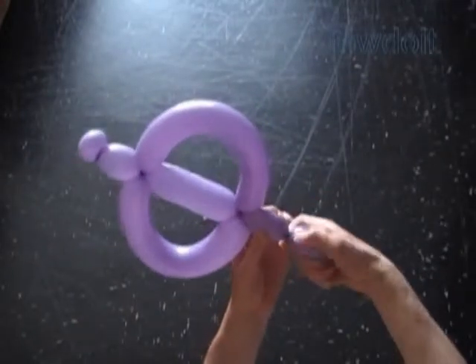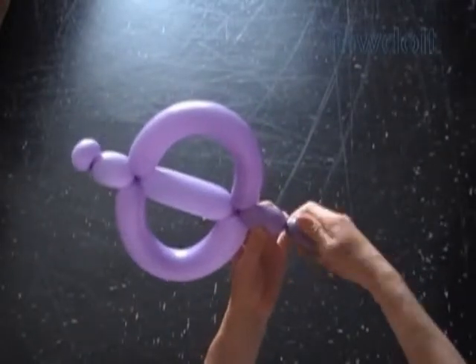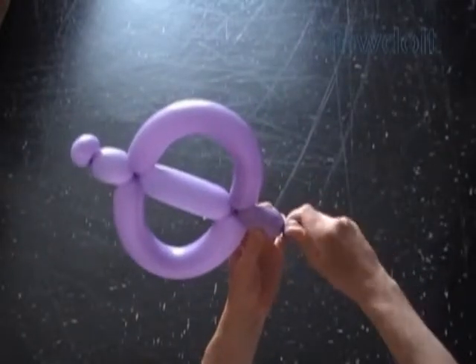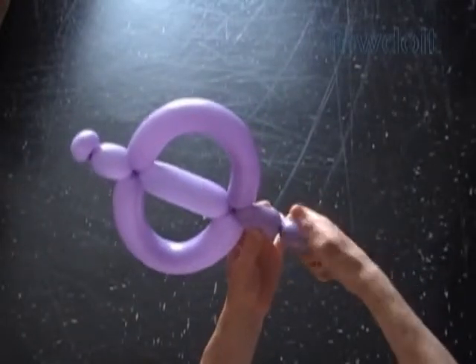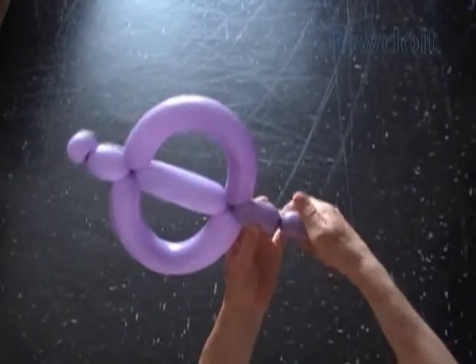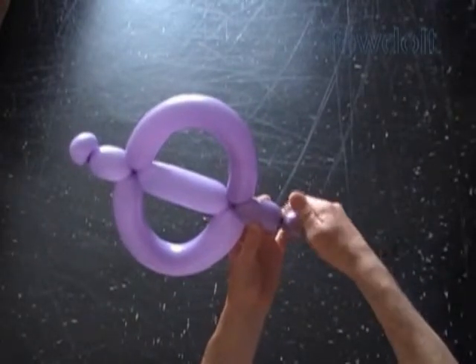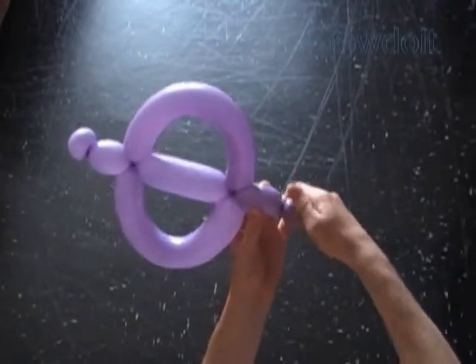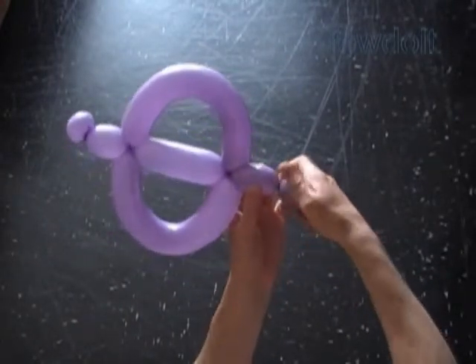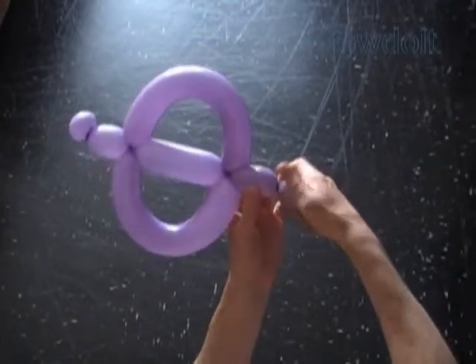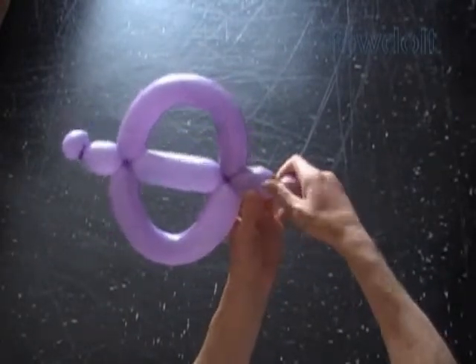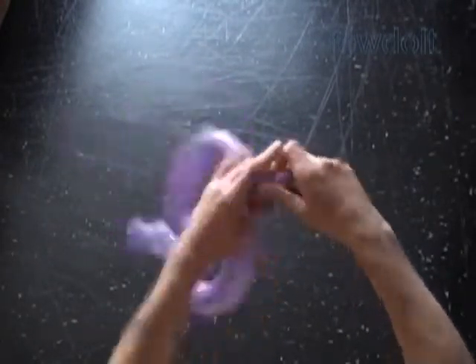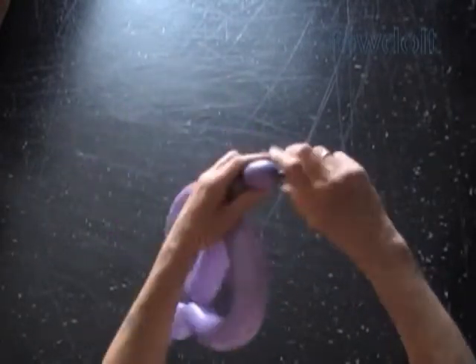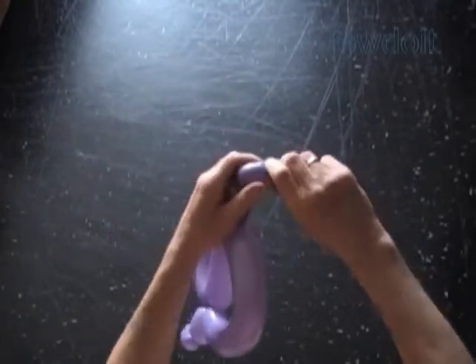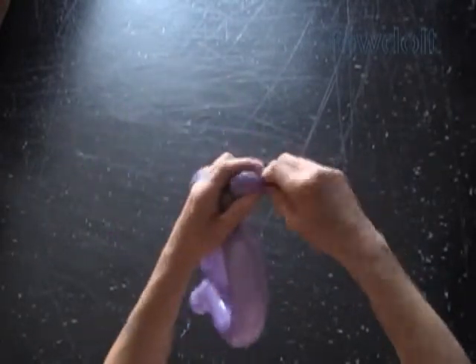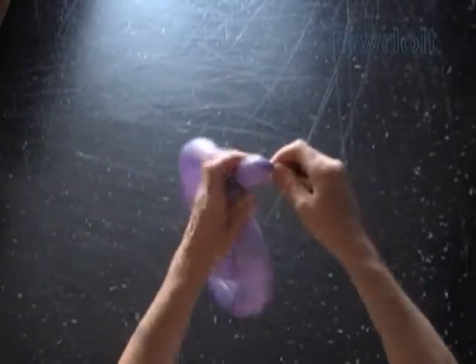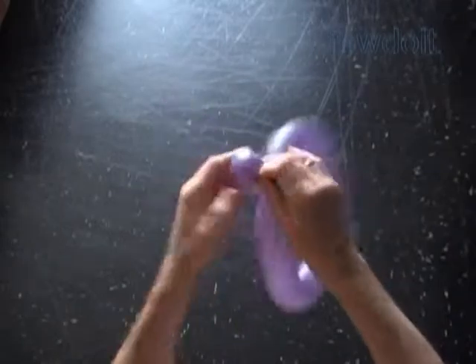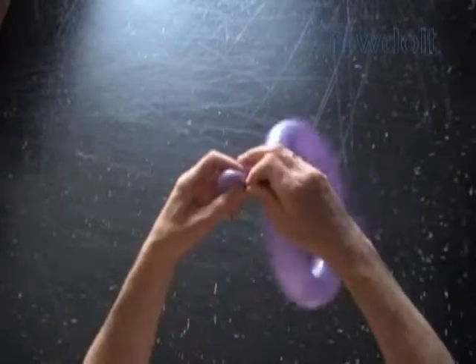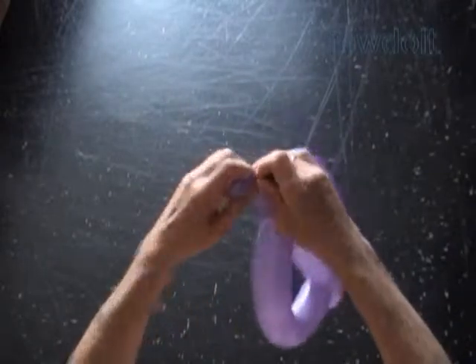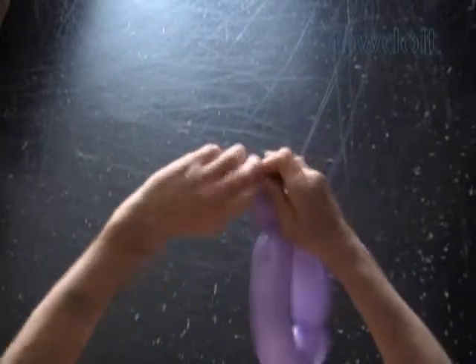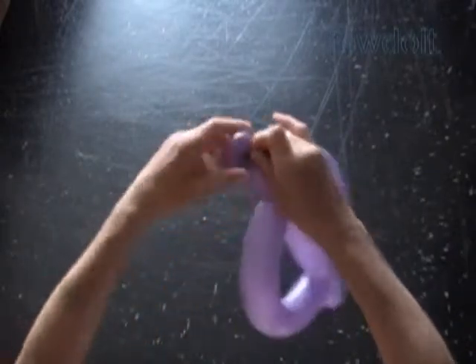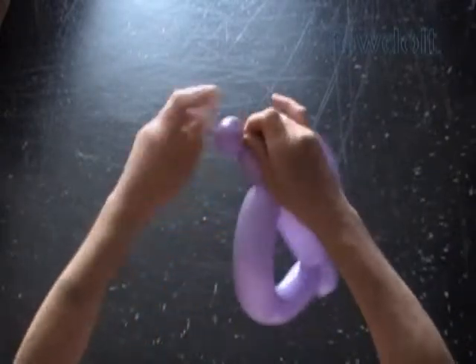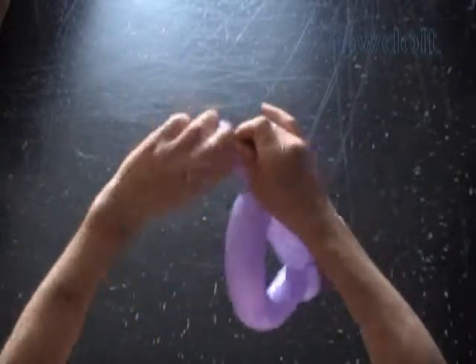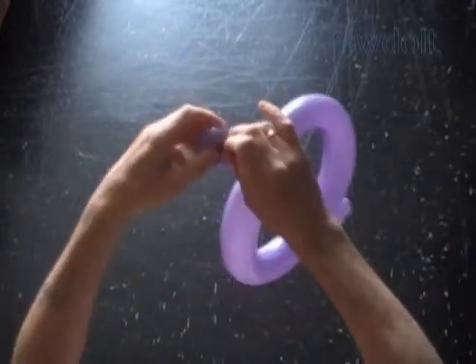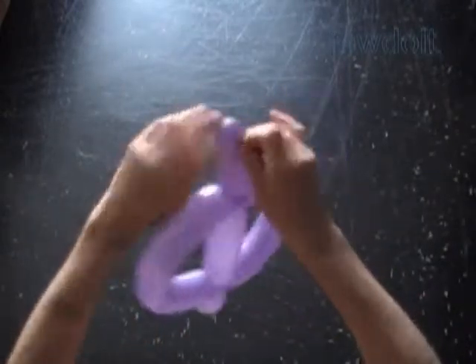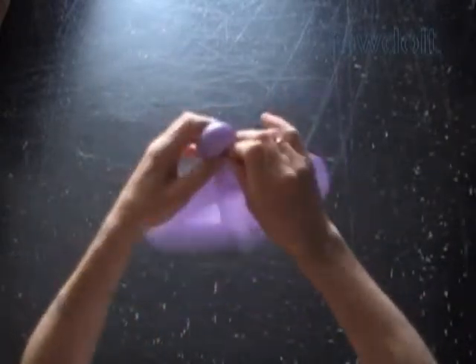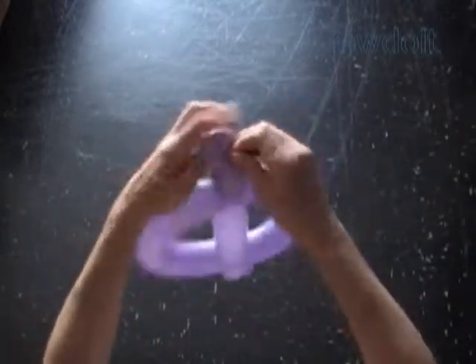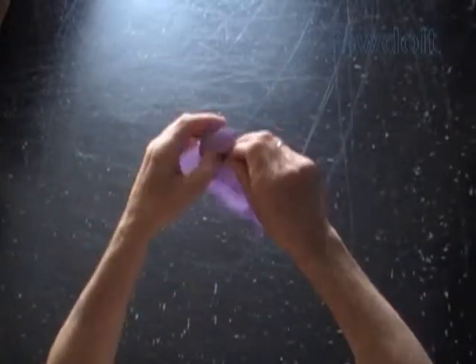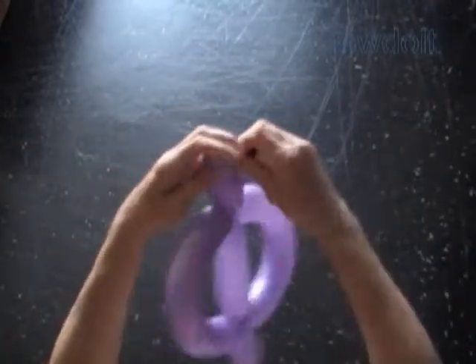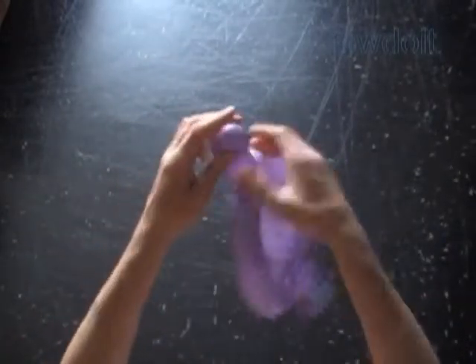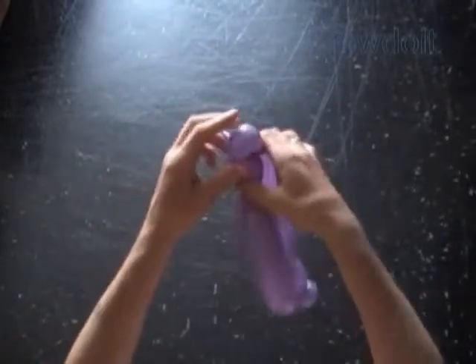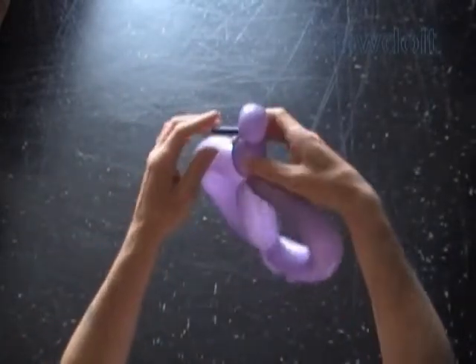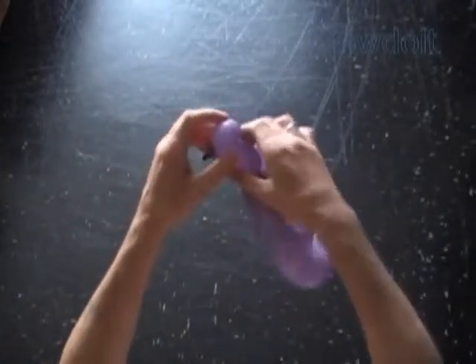Twist the sixth bubble about 2 inches long. Then twist the seventh small bubble about 1 inch long. Lock both ends of the seventh bubble in one lock twist.